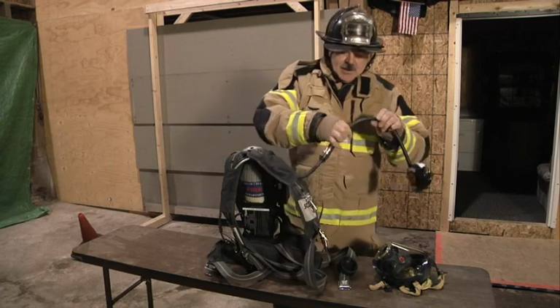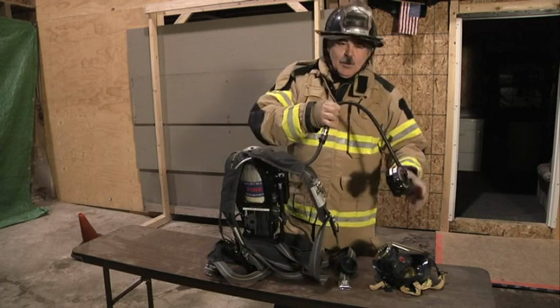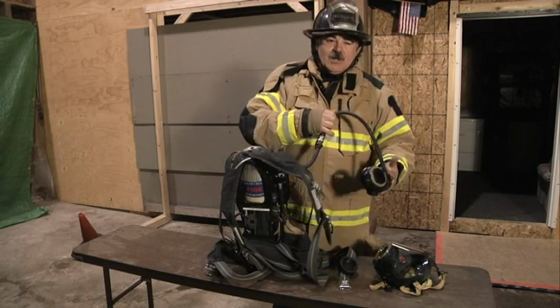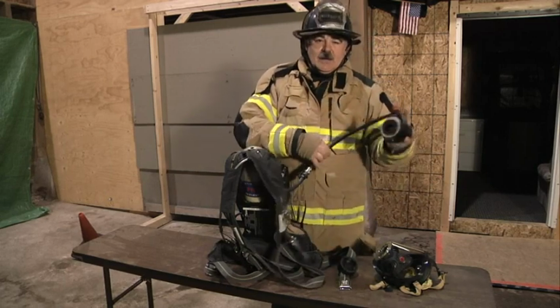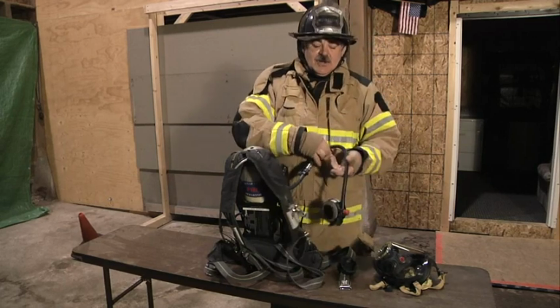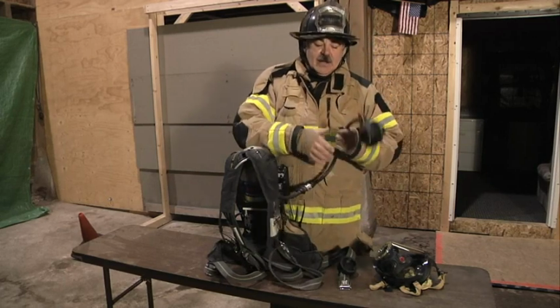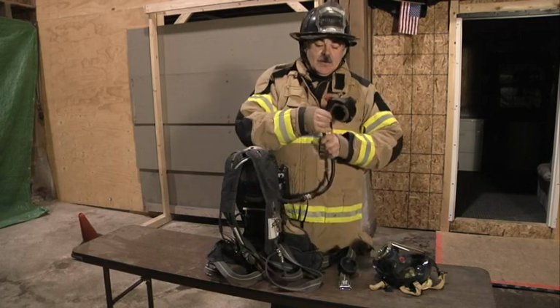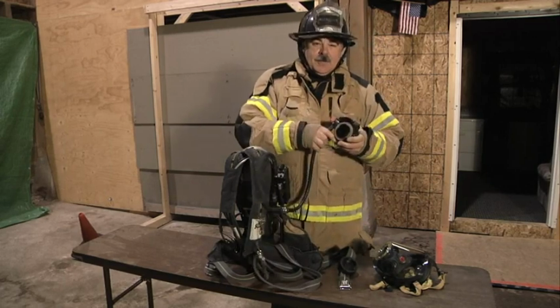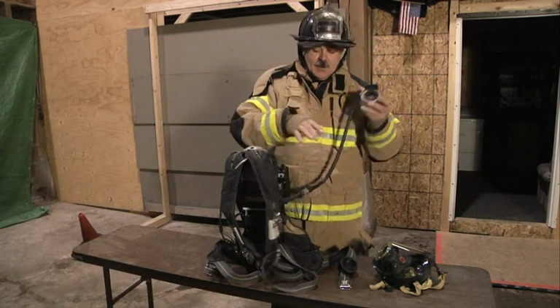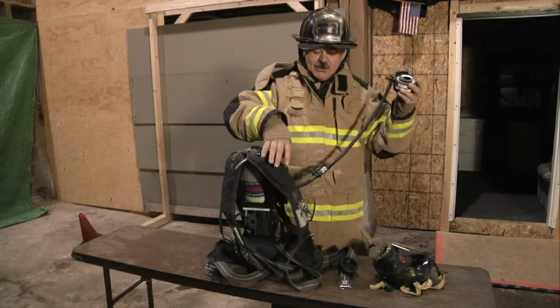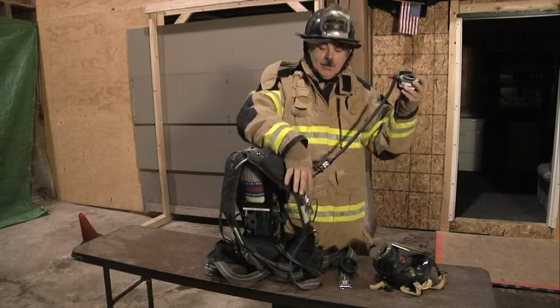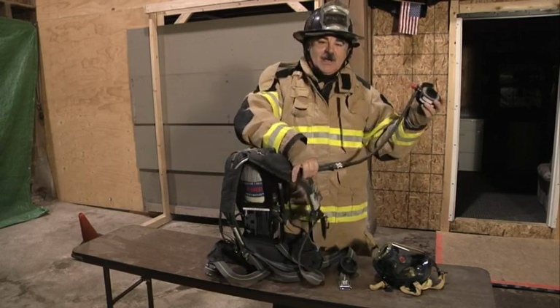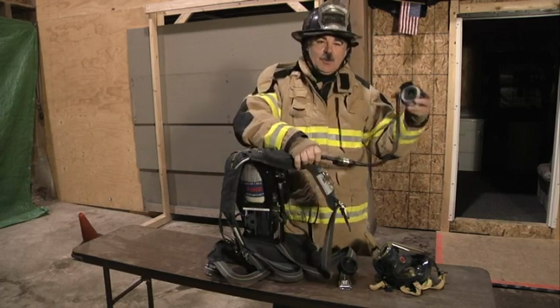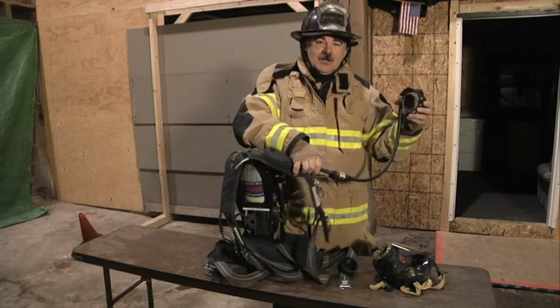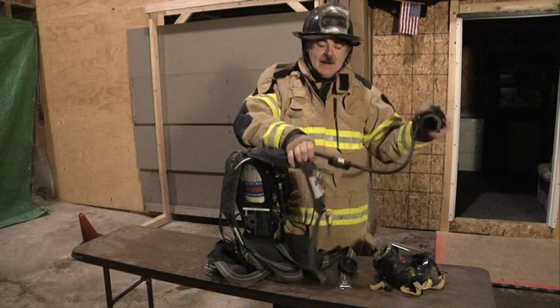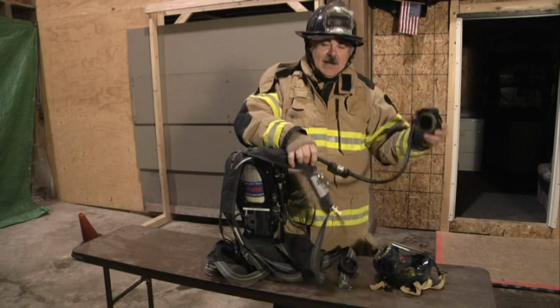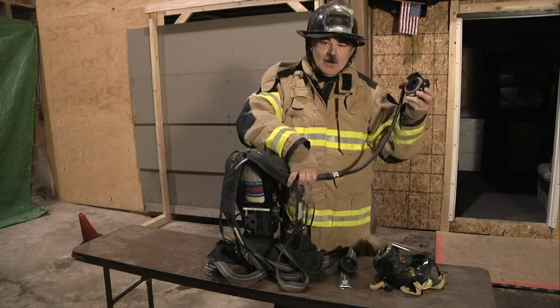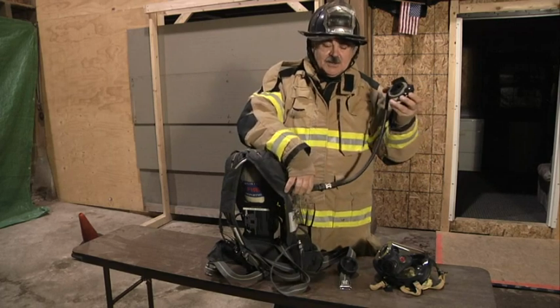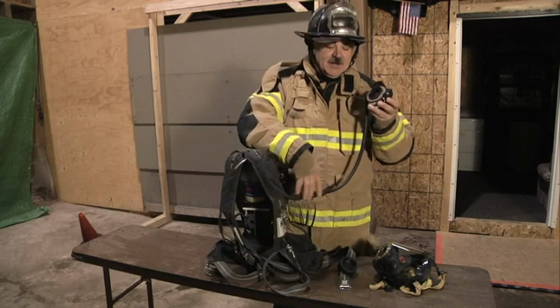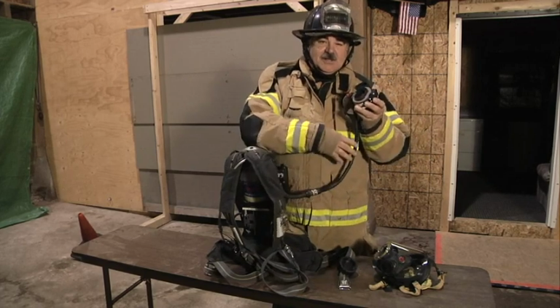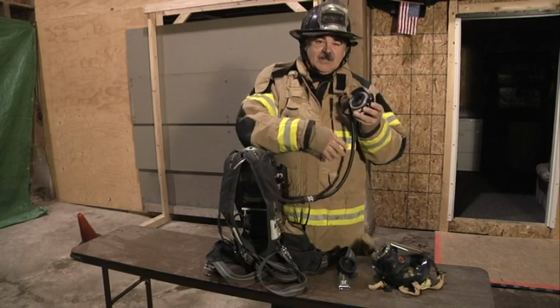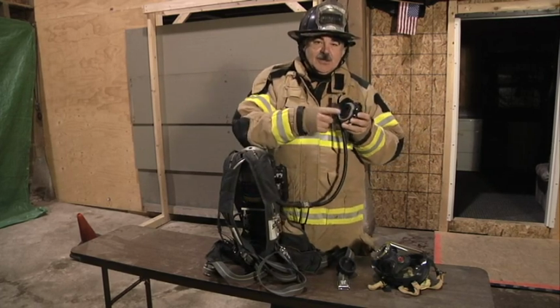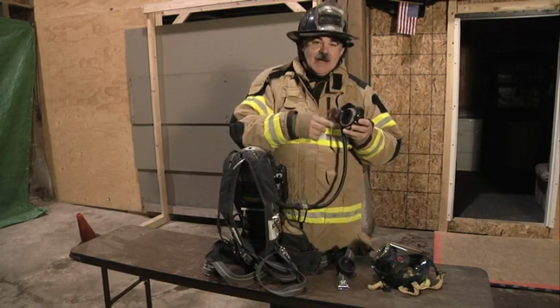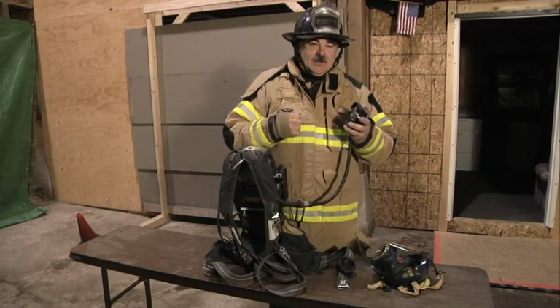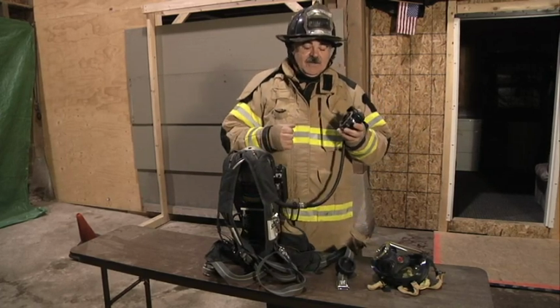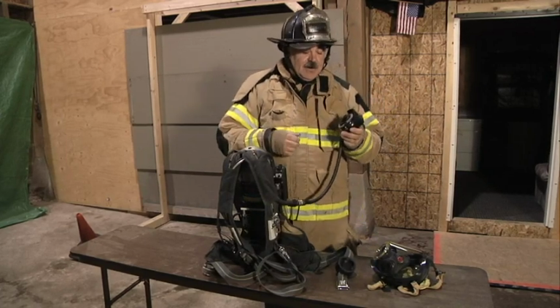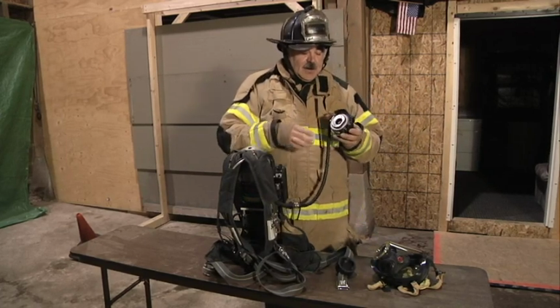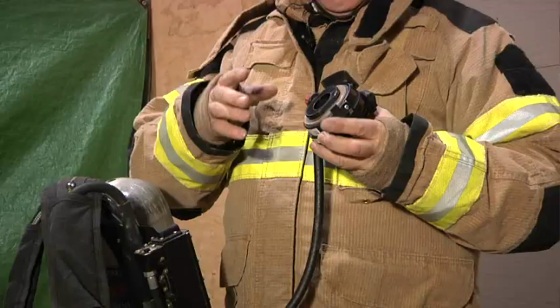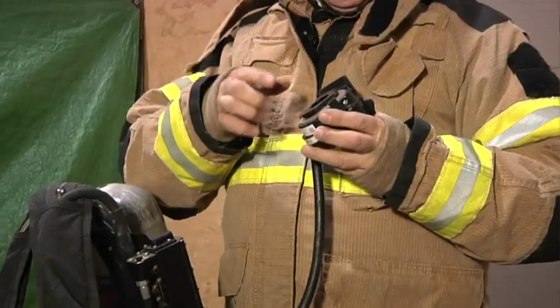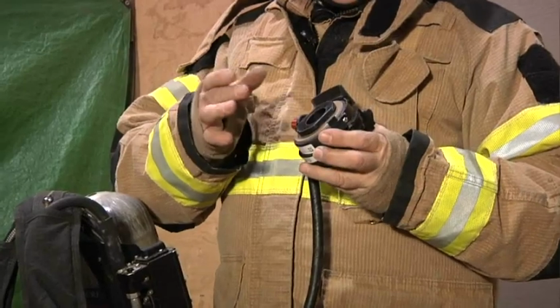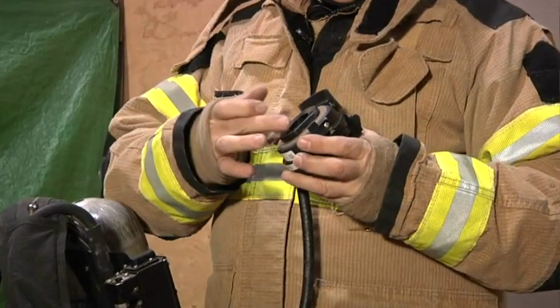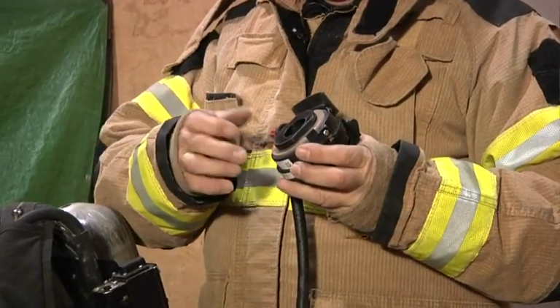You have the low pressure line that comes down to the regulator. You want to be sure that you protect this low pressure line at all costs, because this is actually the air supply to the firefighter. The air supply comes through here.